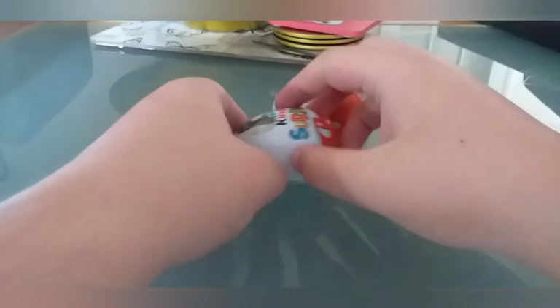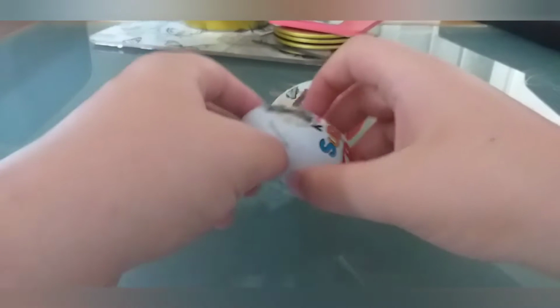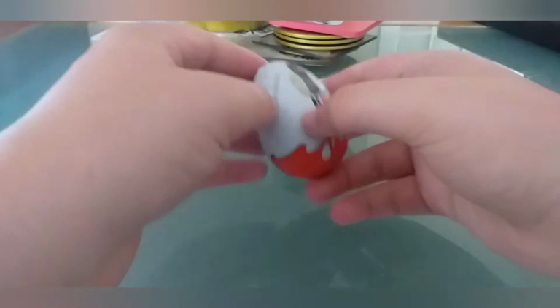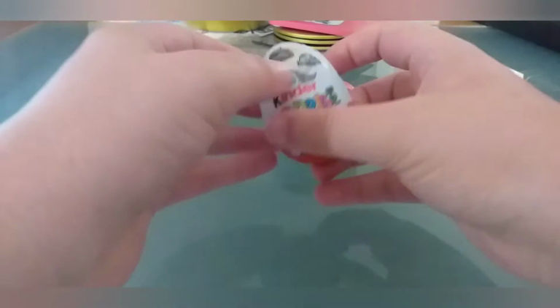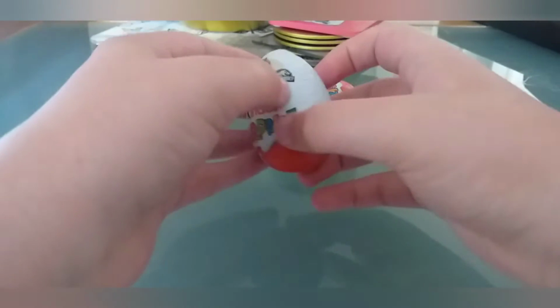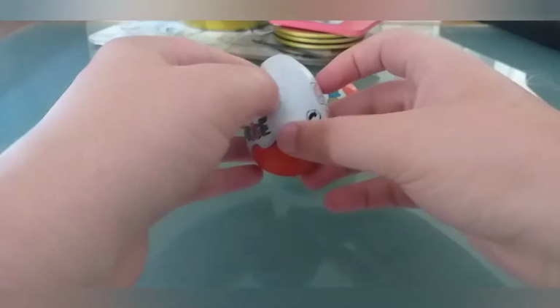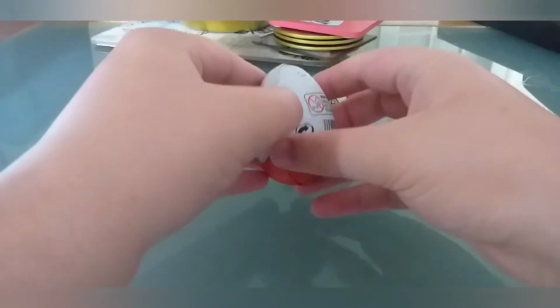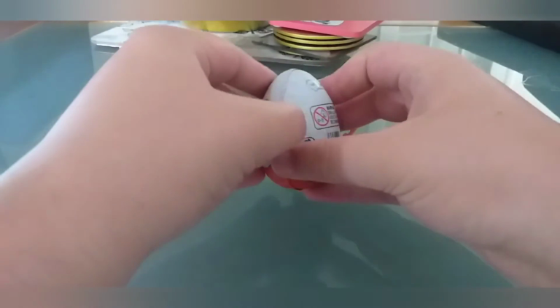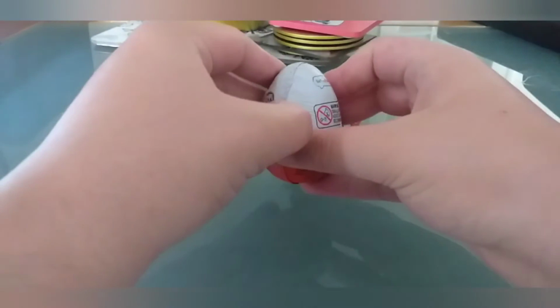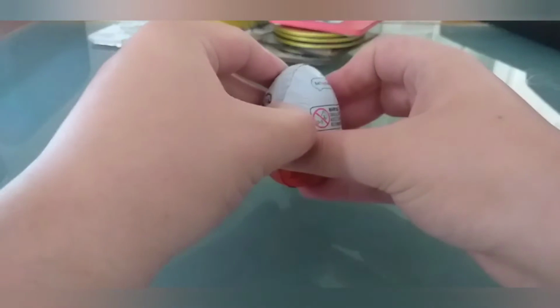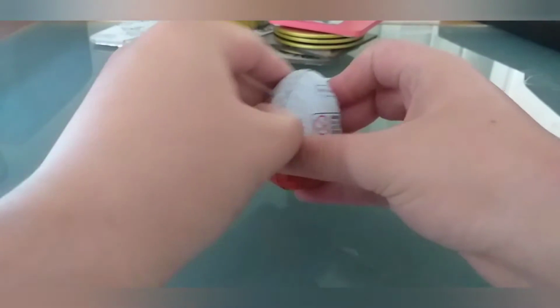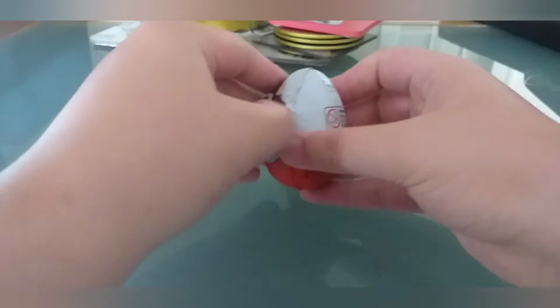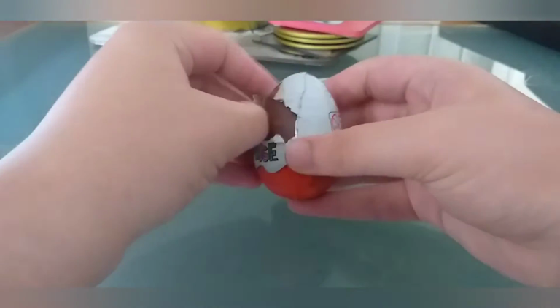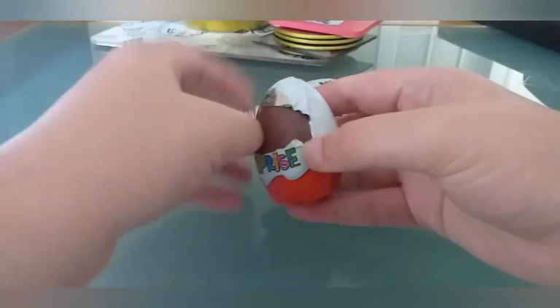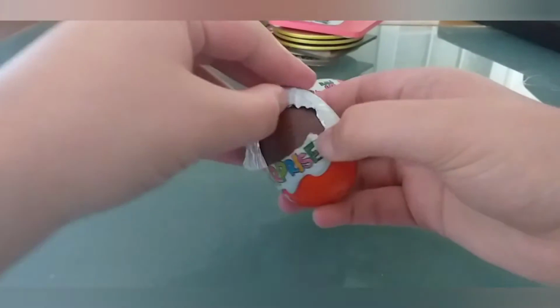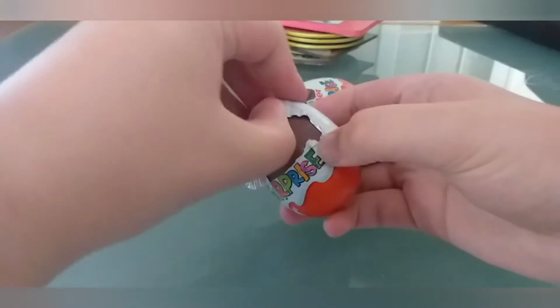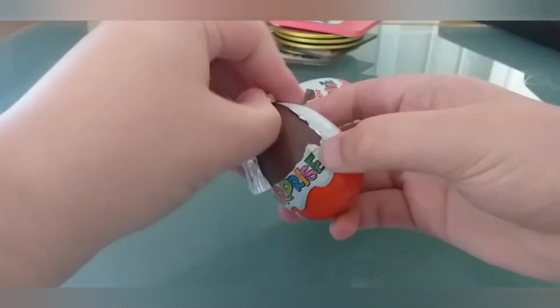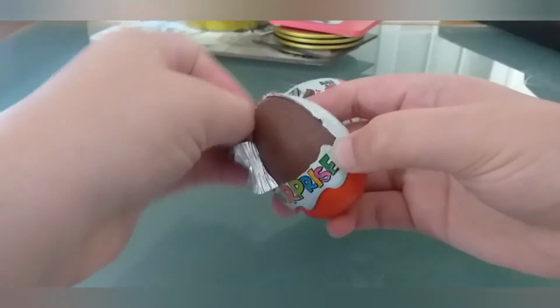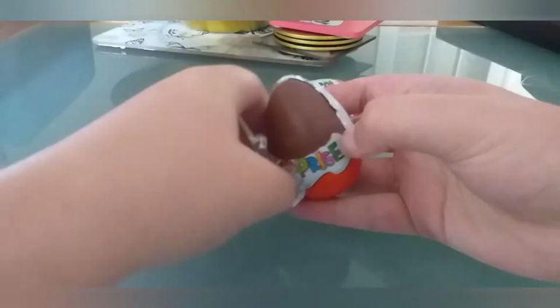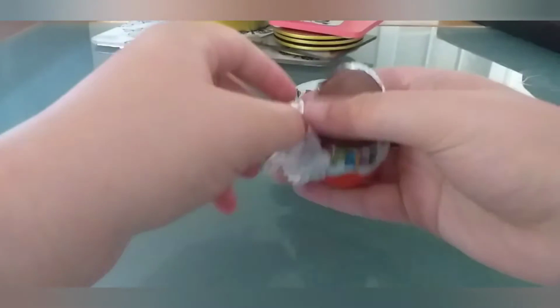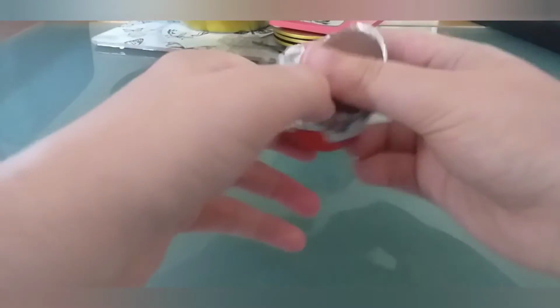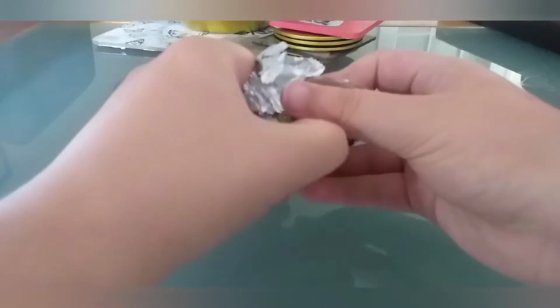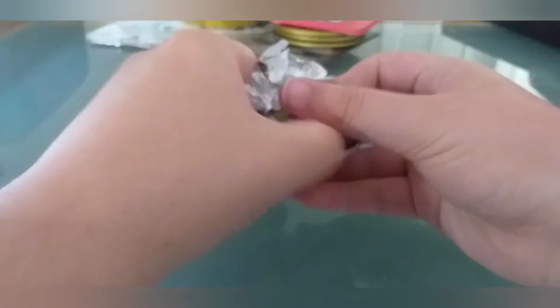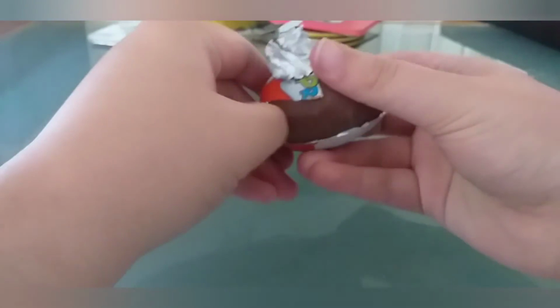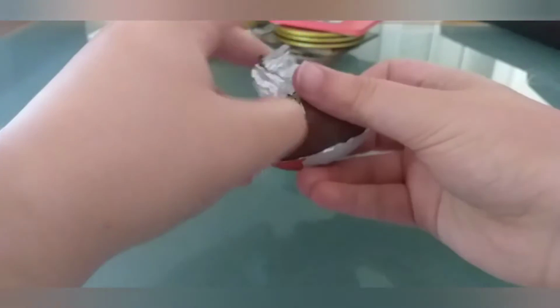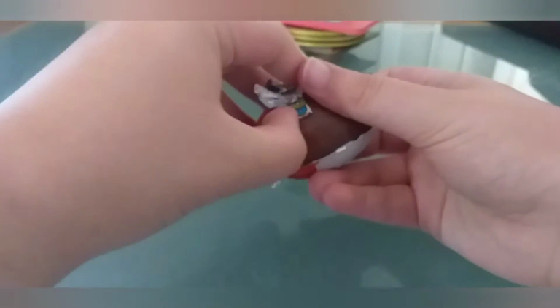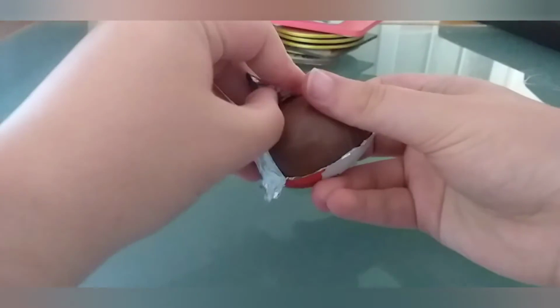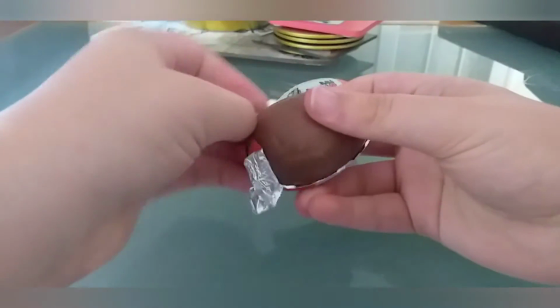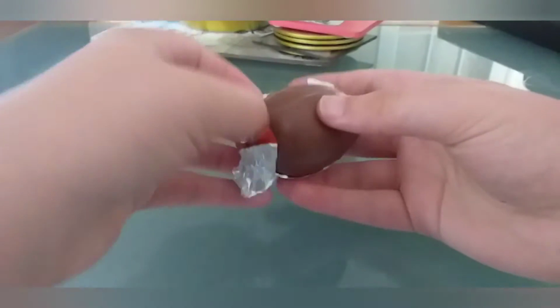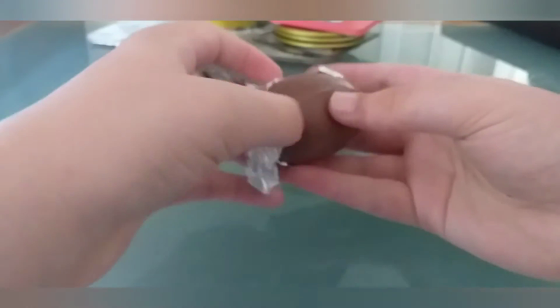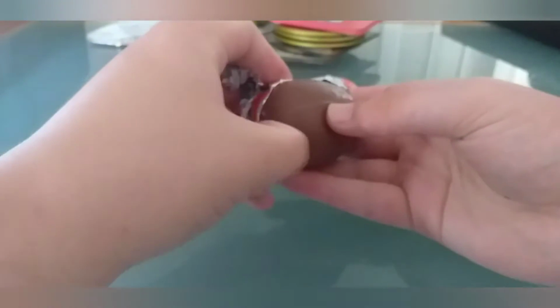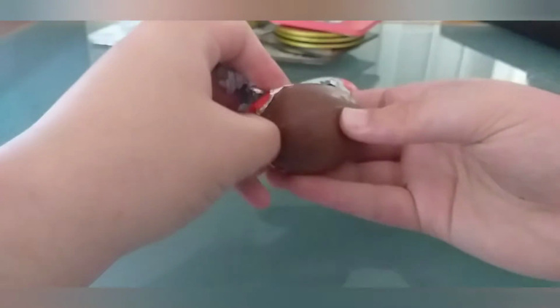Hello, welcome back to another video. Today we are opening another easter egg. We are opening more easter eggs. Yes, that's right, we are opening more easter eggs.